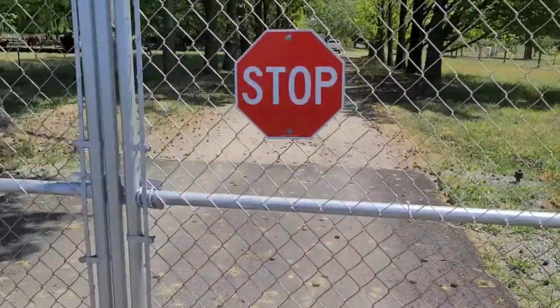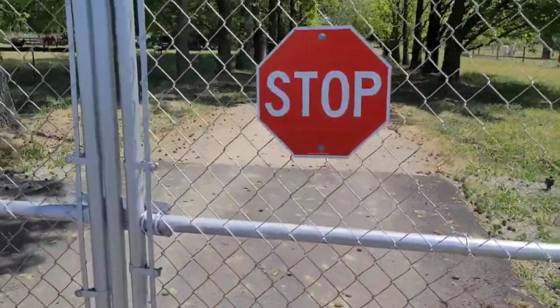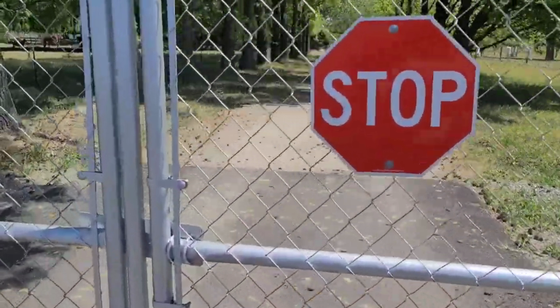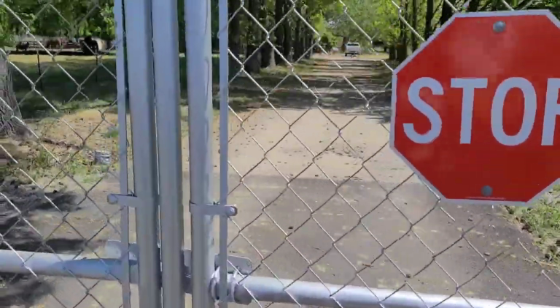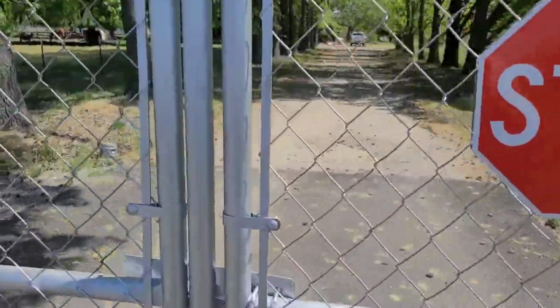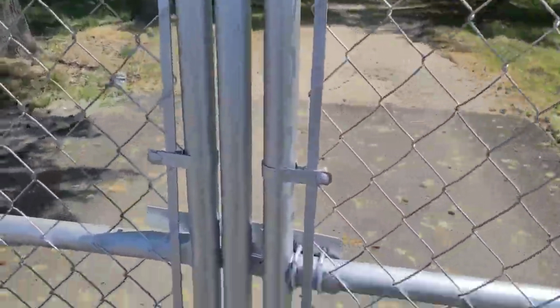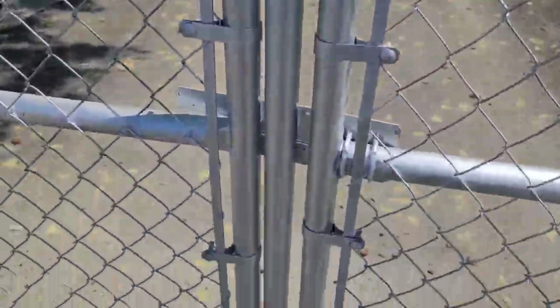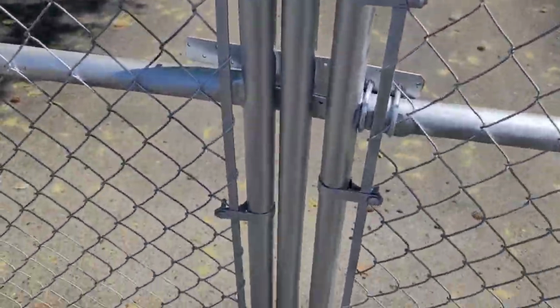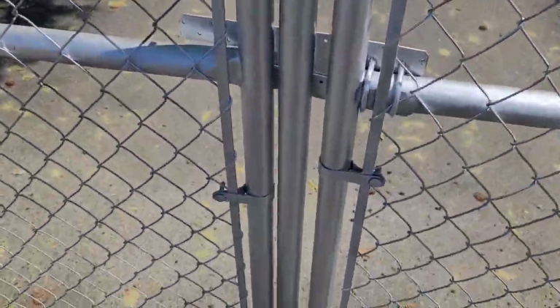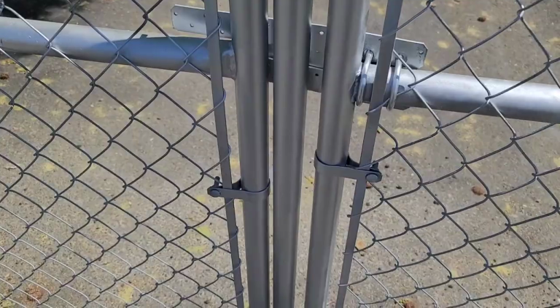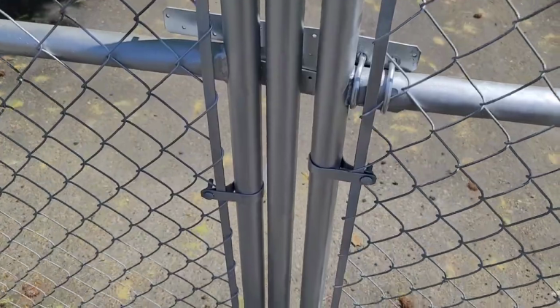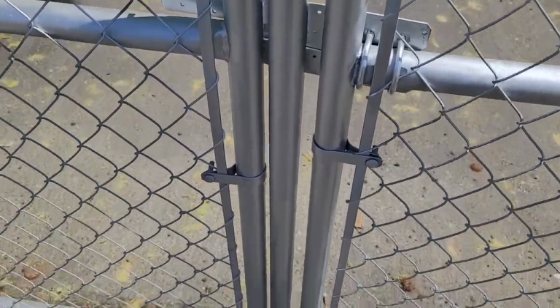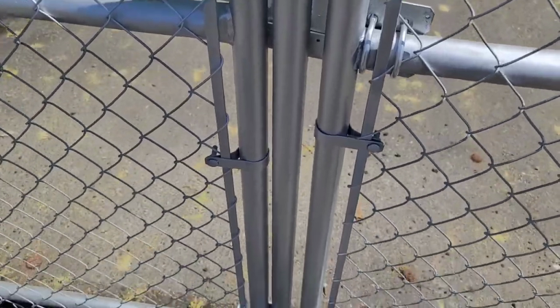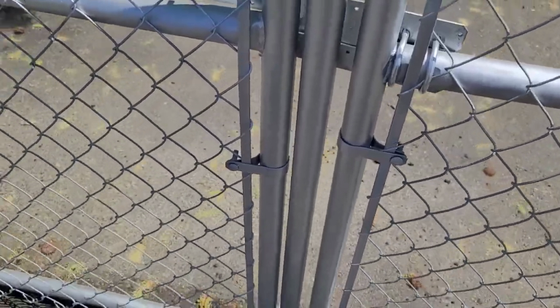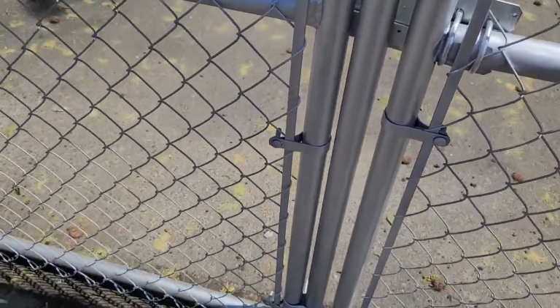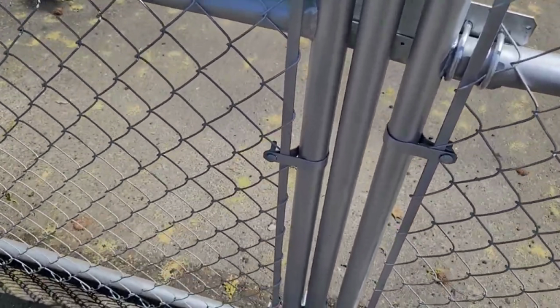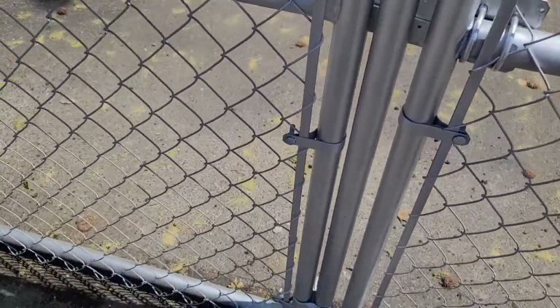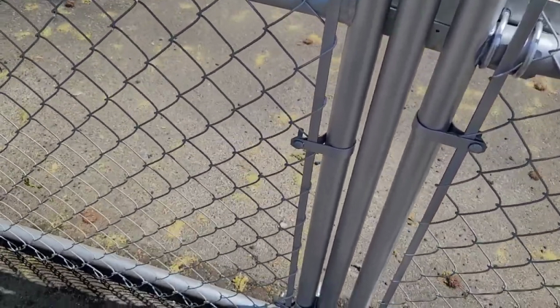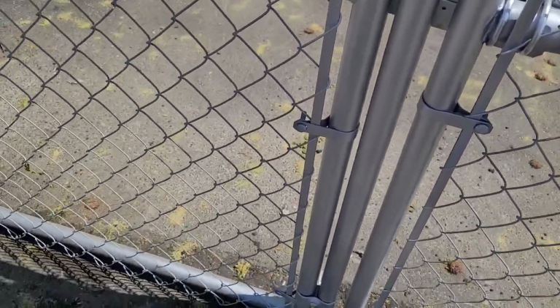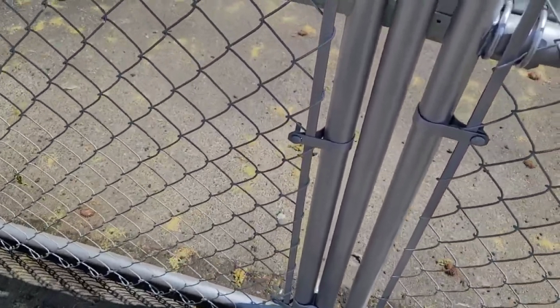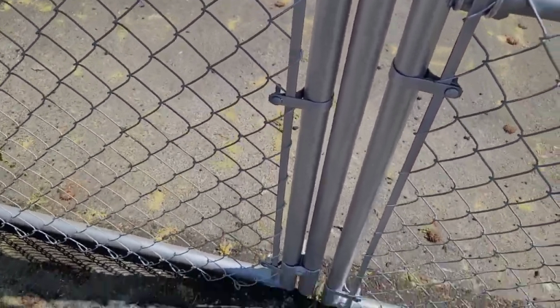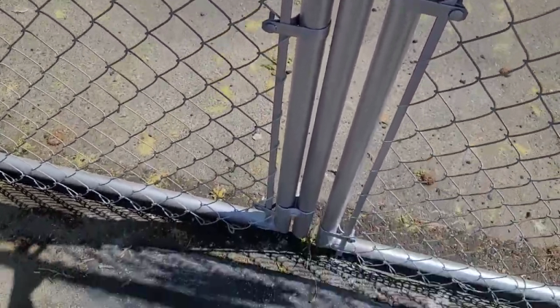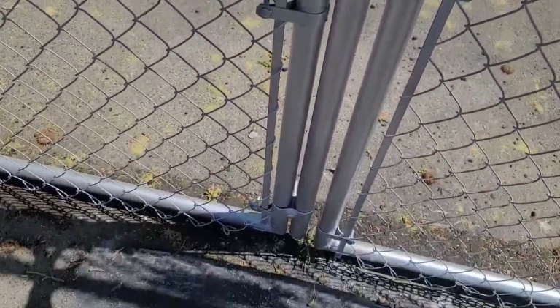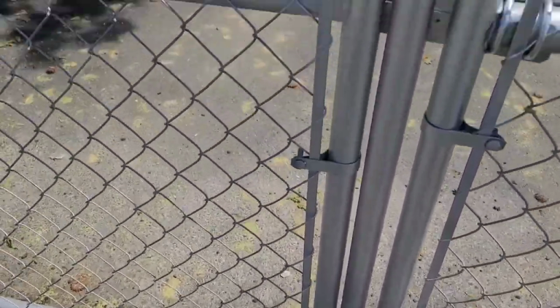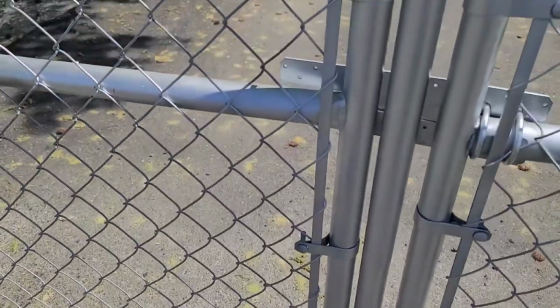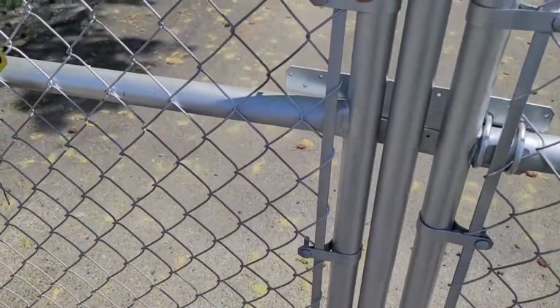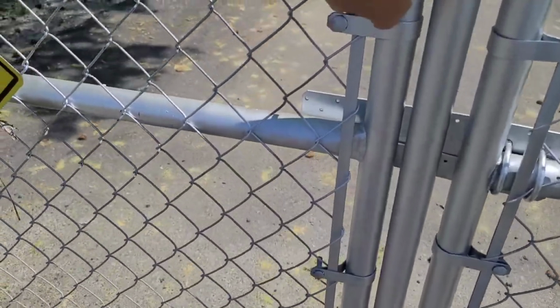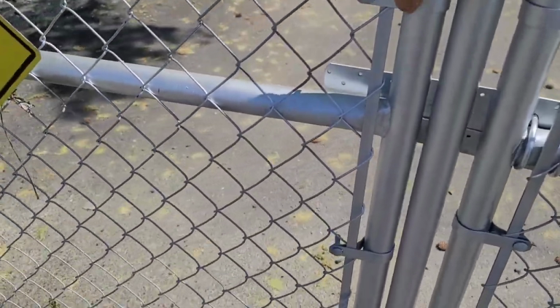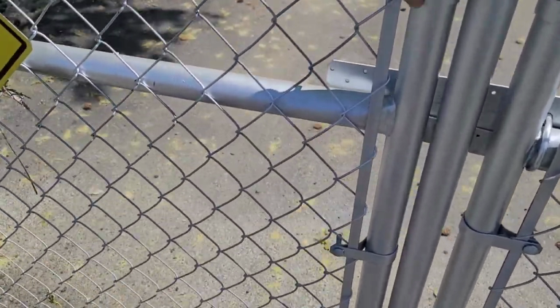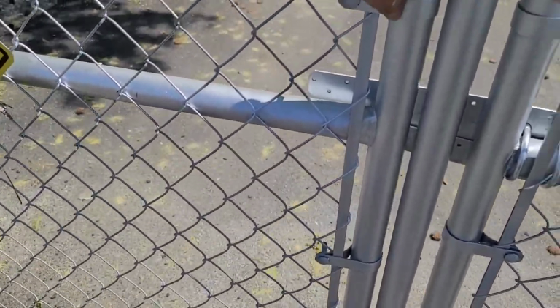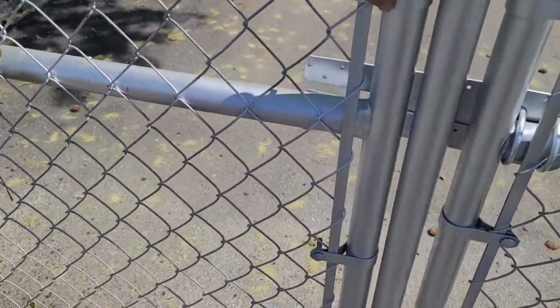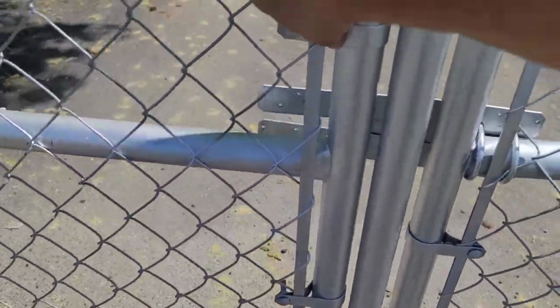I've got the beeper function off, so it doesn't beep when it opens and closes. It's a pretty tight fit. I'm not worried about anybody being able to get in here or break in.